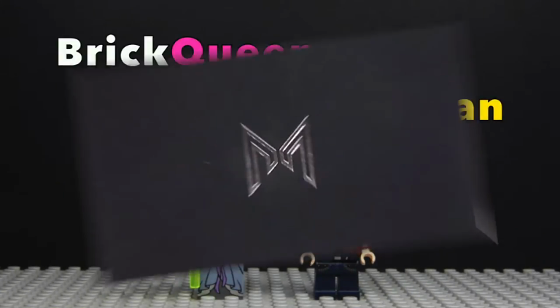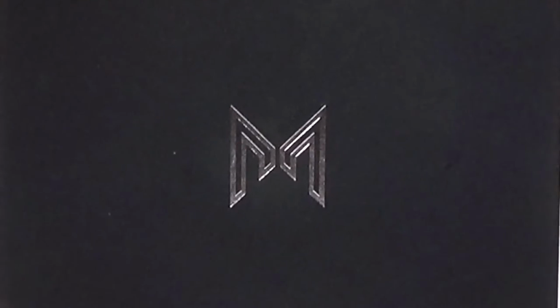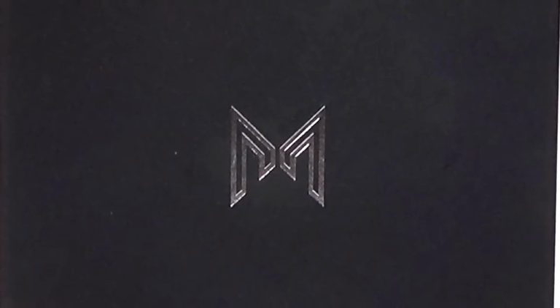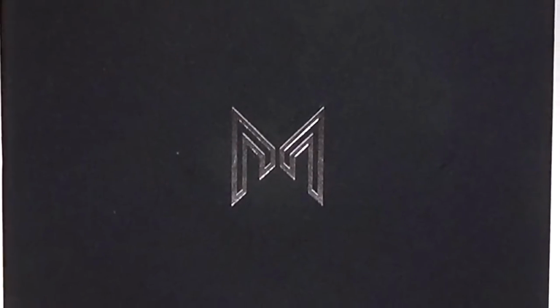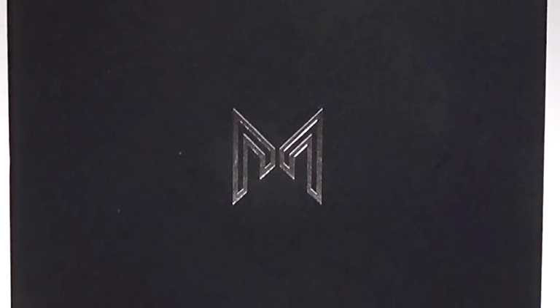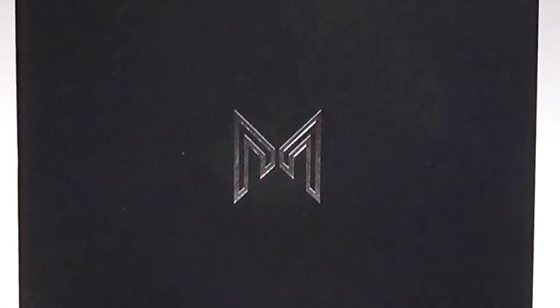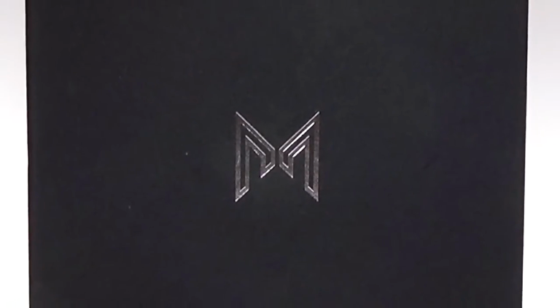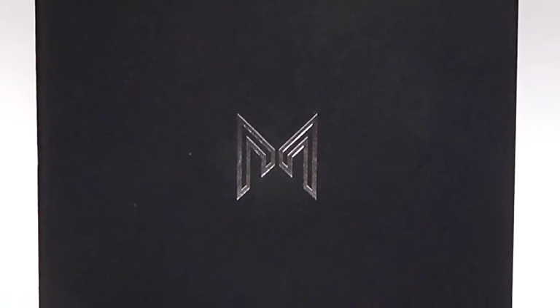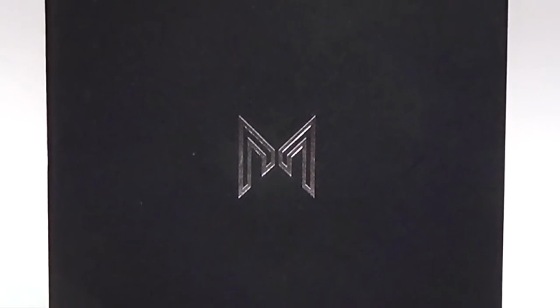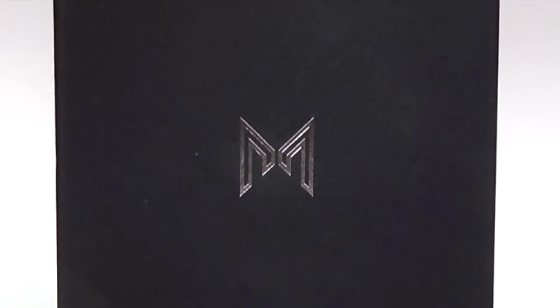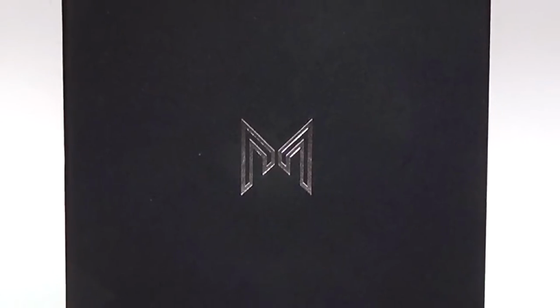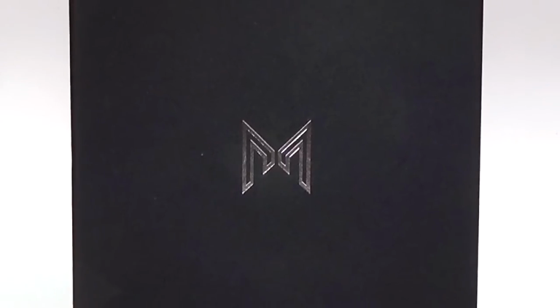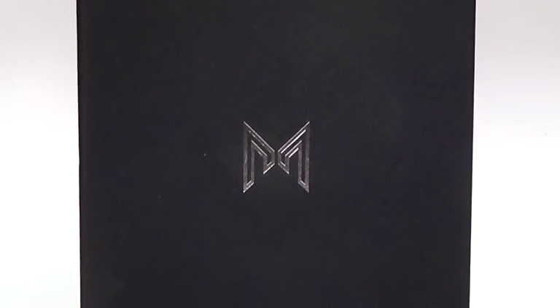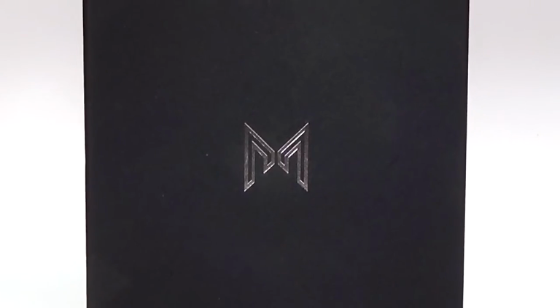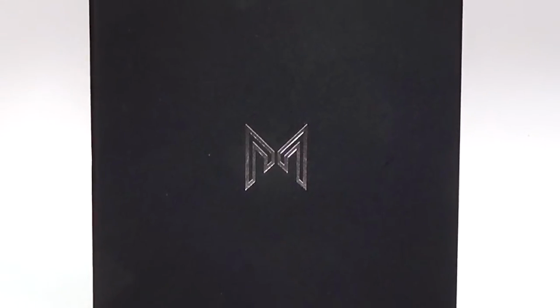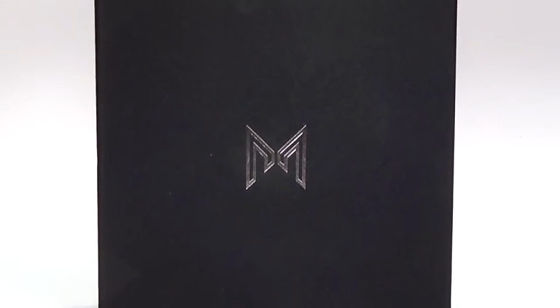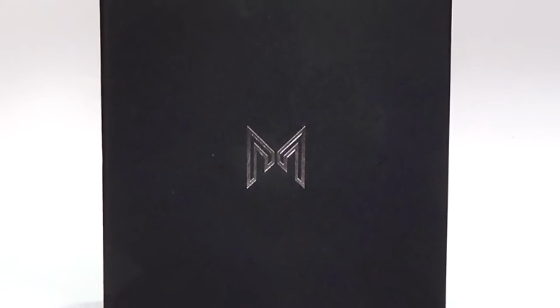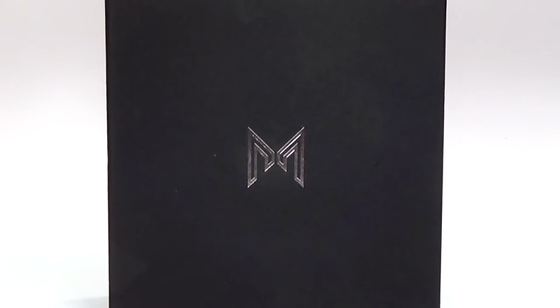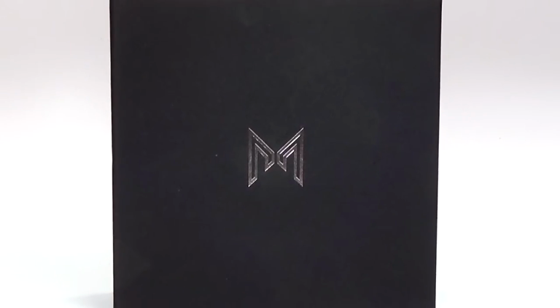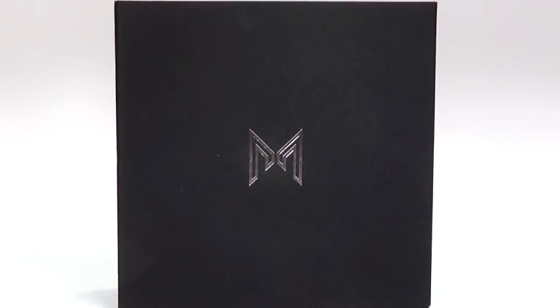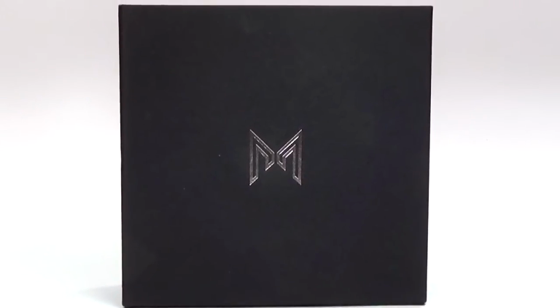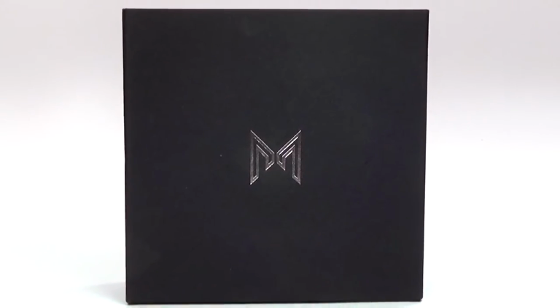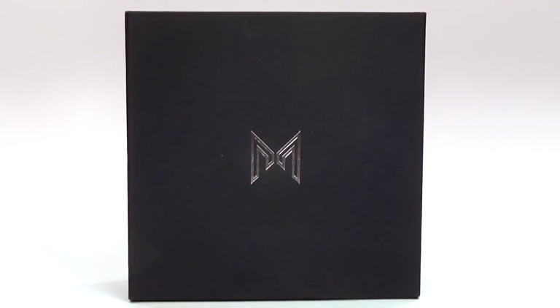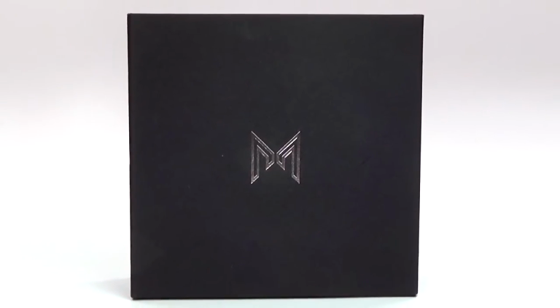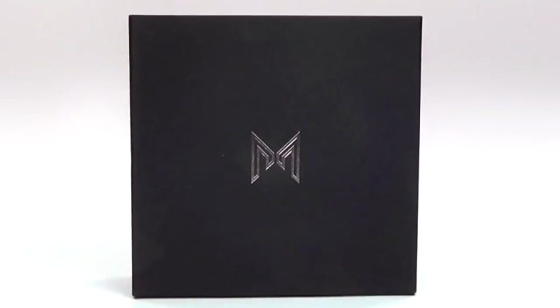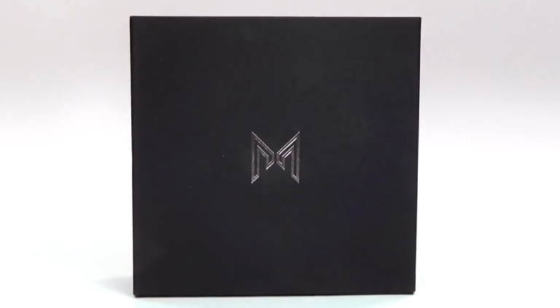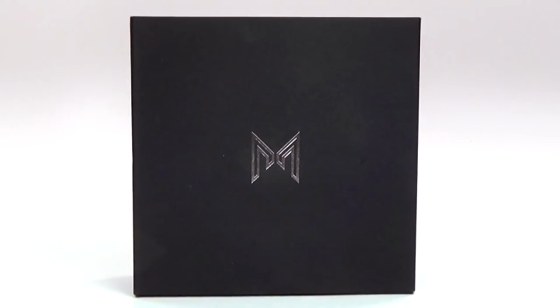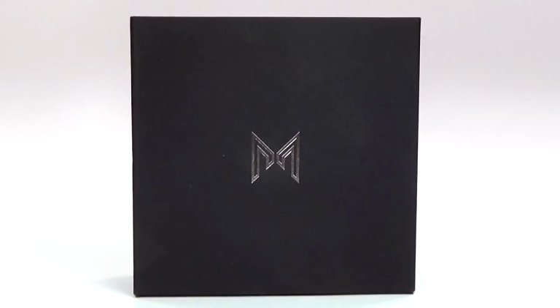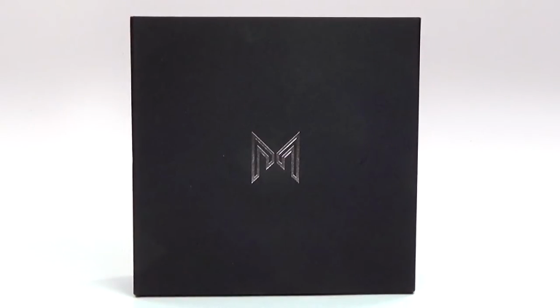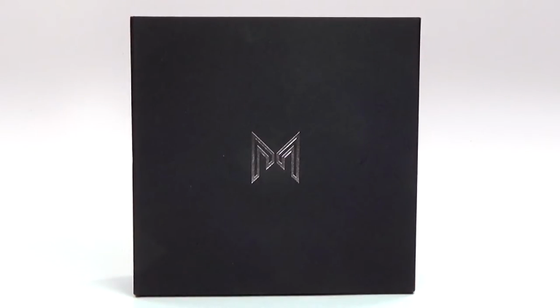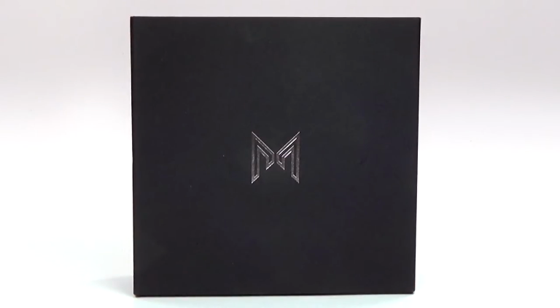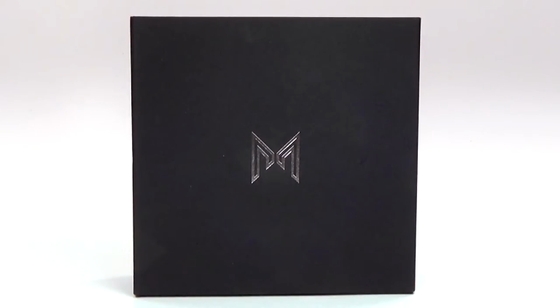Hey guys, Brick Queen here with a Mouai bracelet to review for you guys. I know this is a very unusual kind of review for me, but this is a beautiful bracelet. So let's go ahead and check it out.